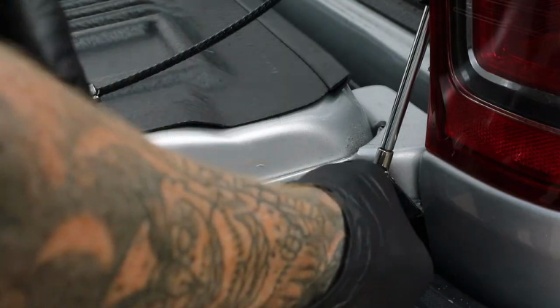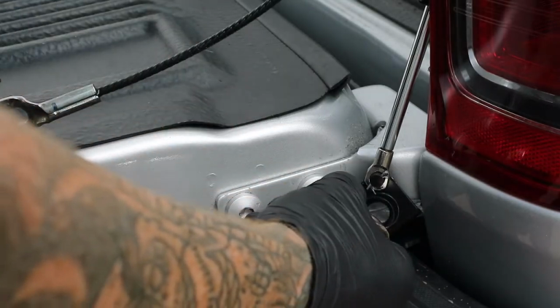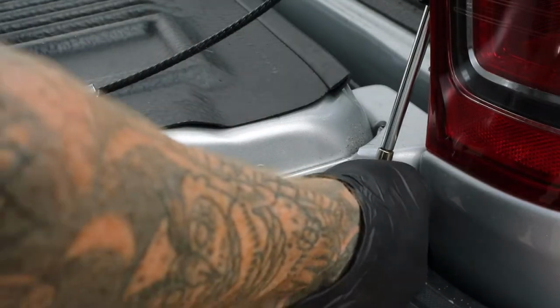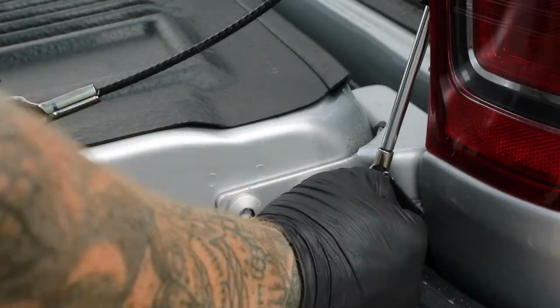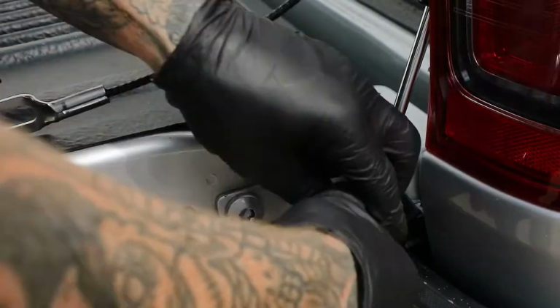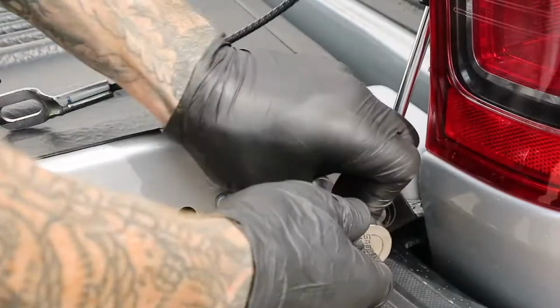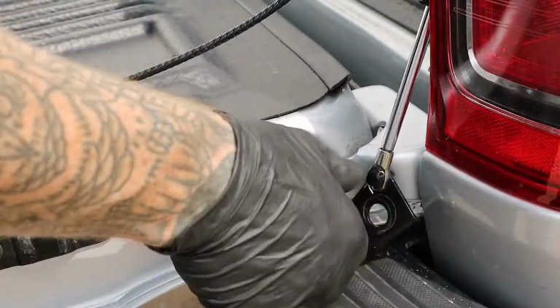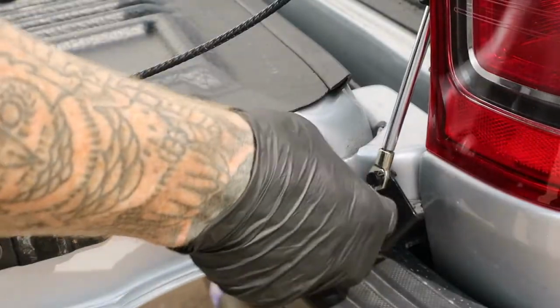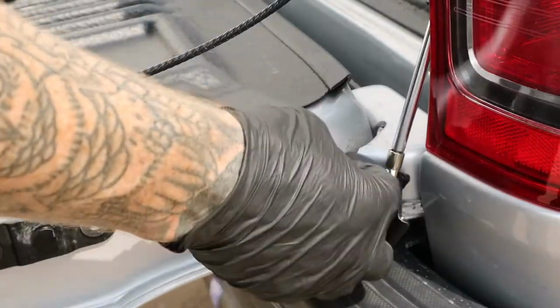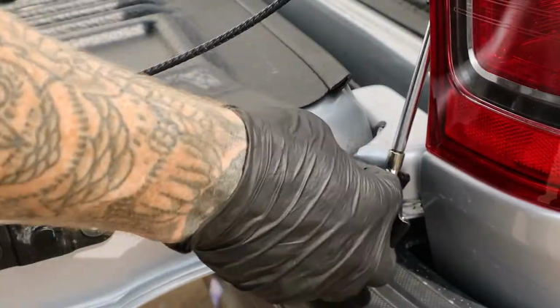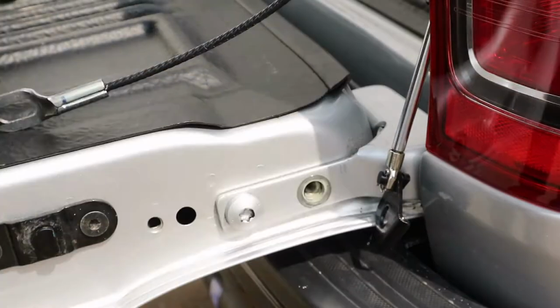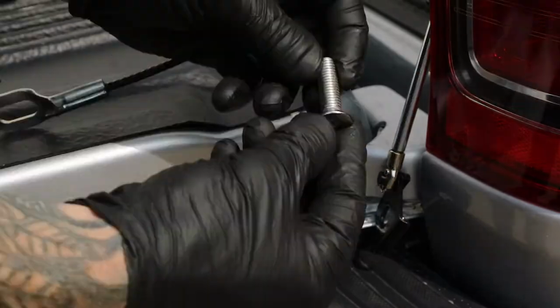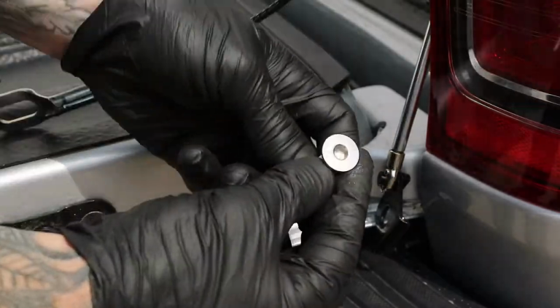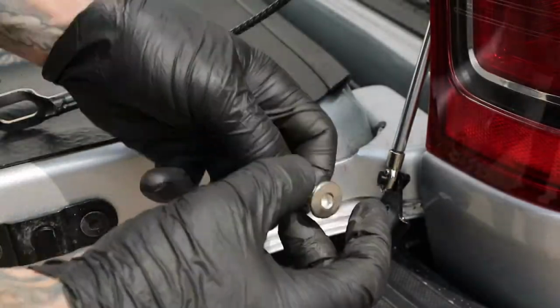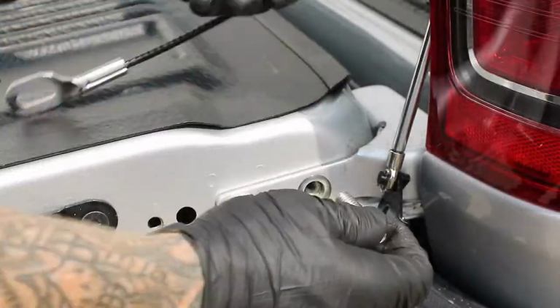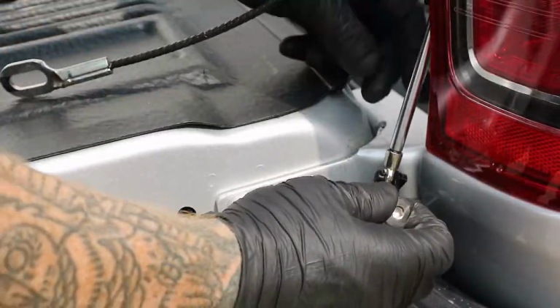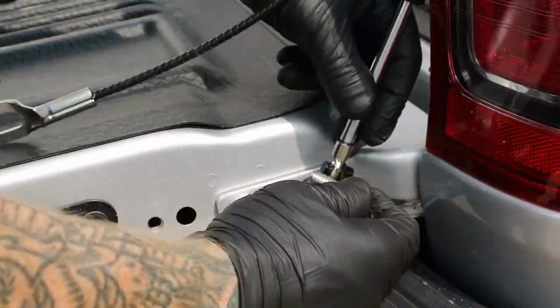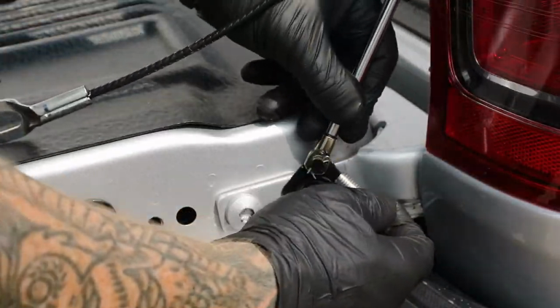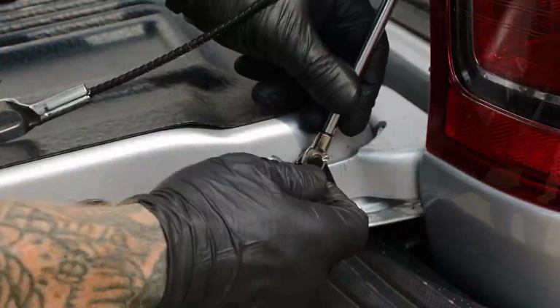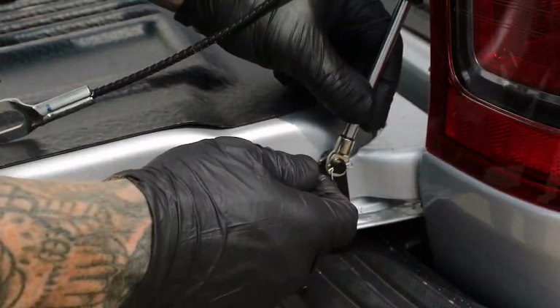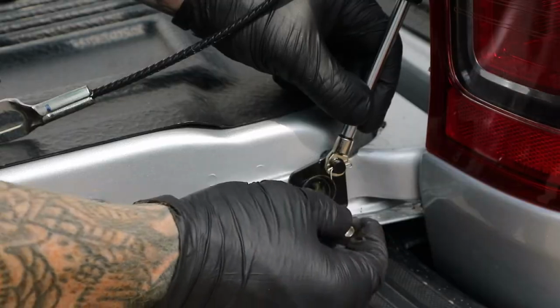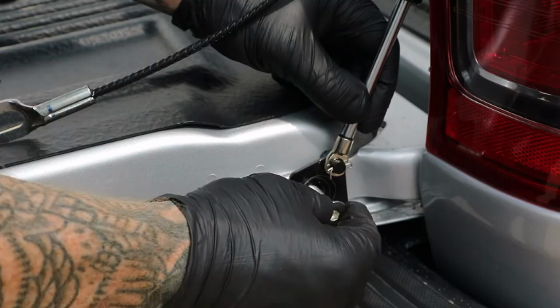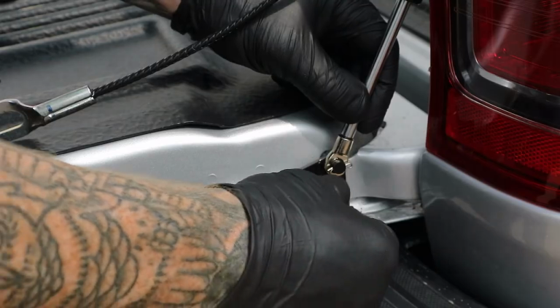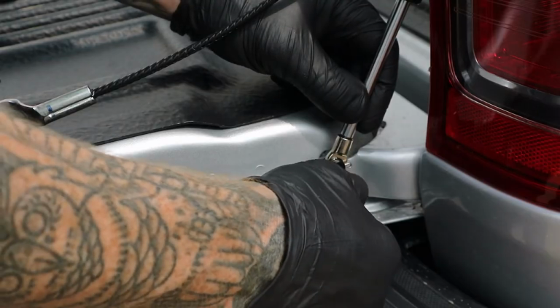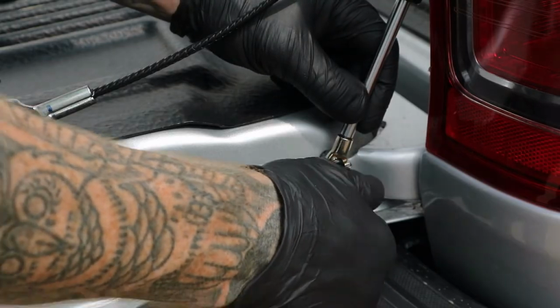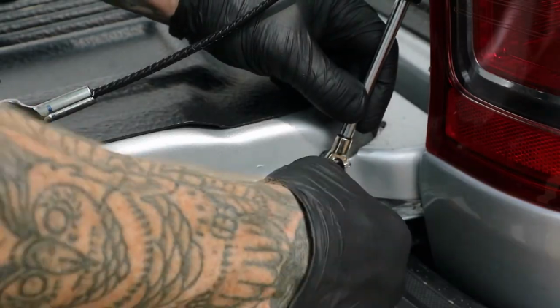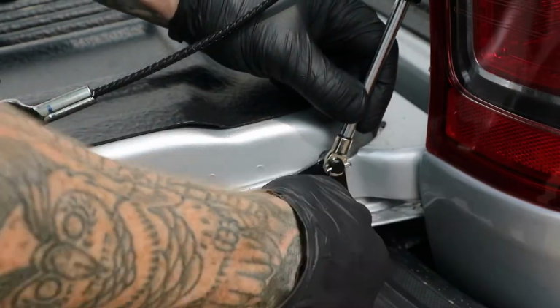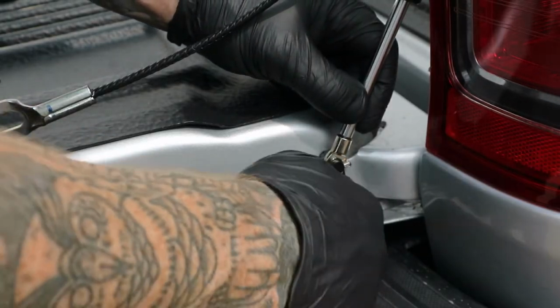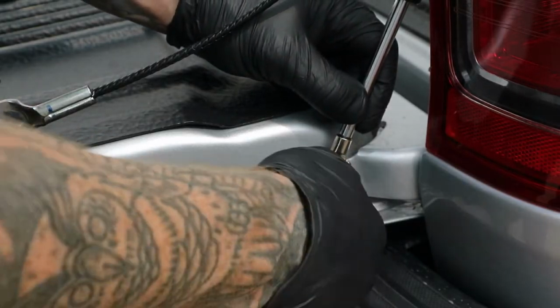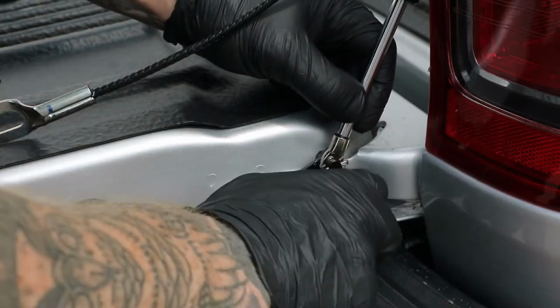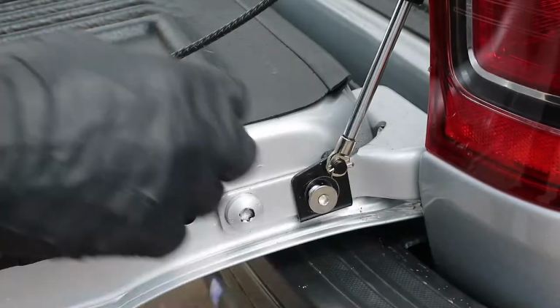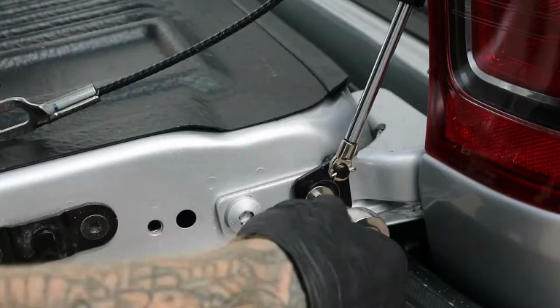Use the T50 to unscrew the bolt on the tailgate of the Ranger, then use the new bolt provided to fit the bottom of the damper to the tailgate, starting this up using a 6mm allen key.